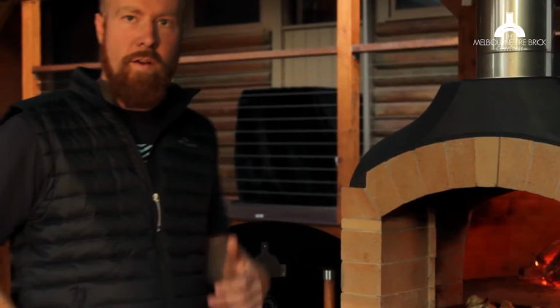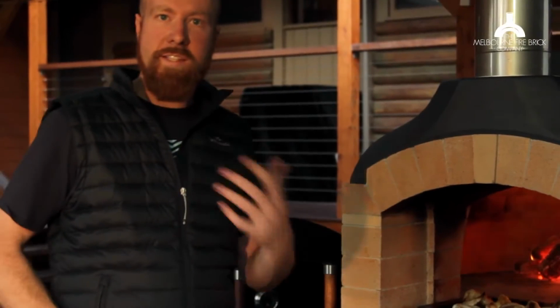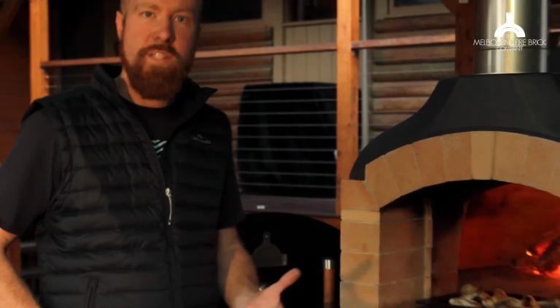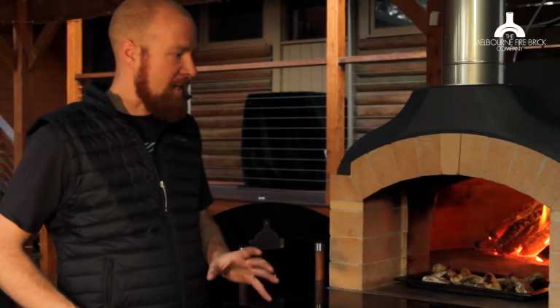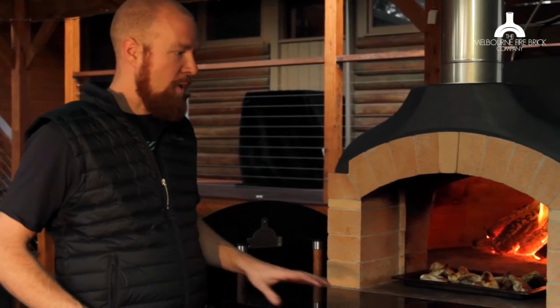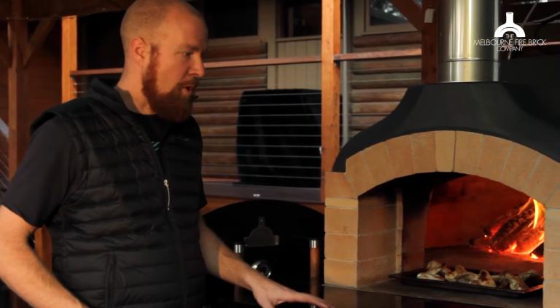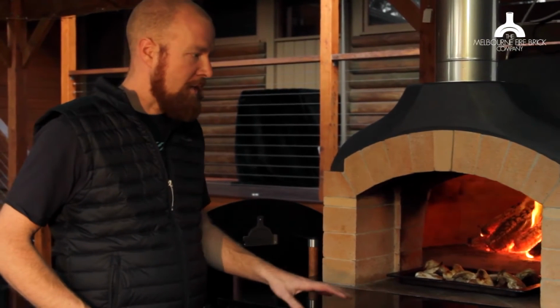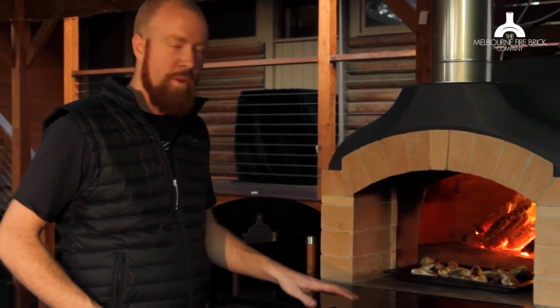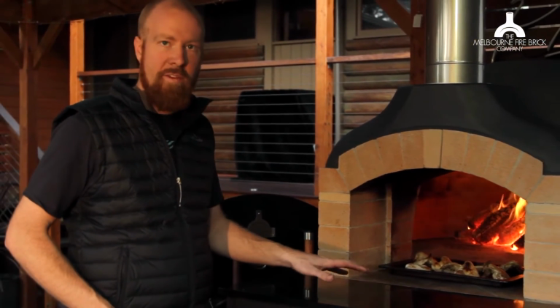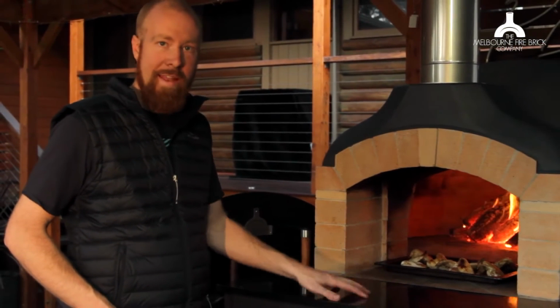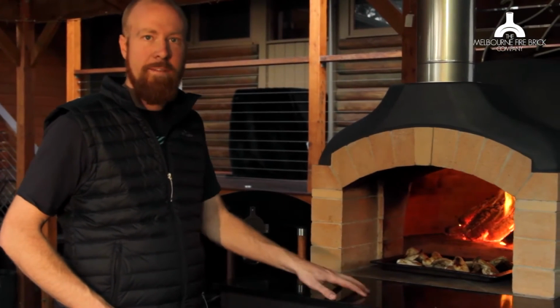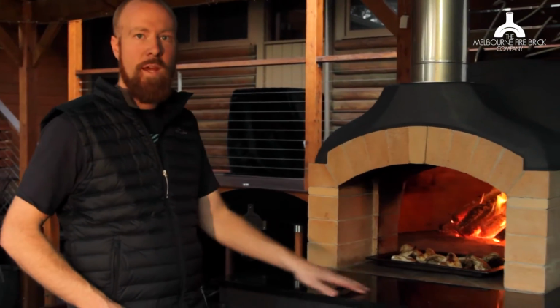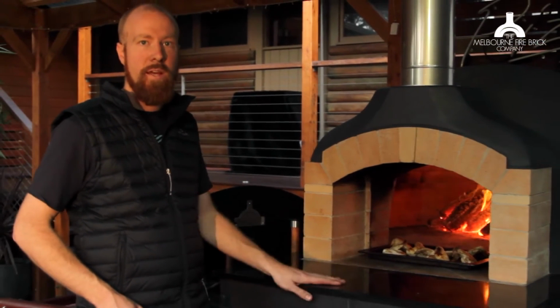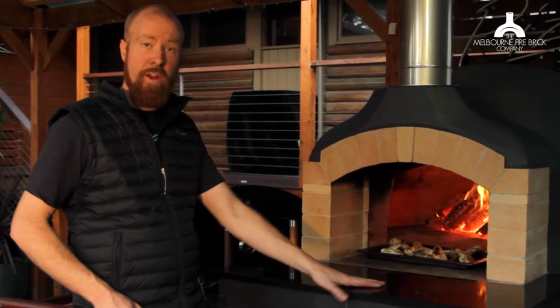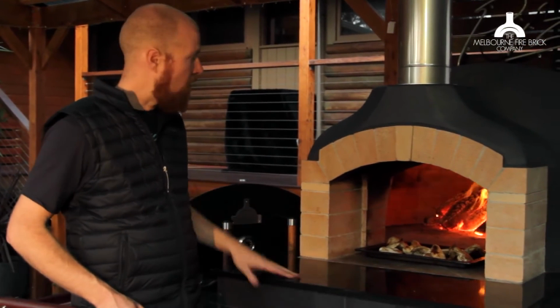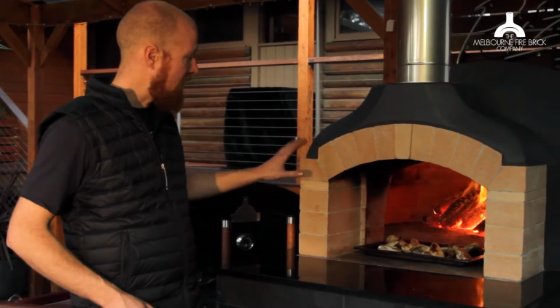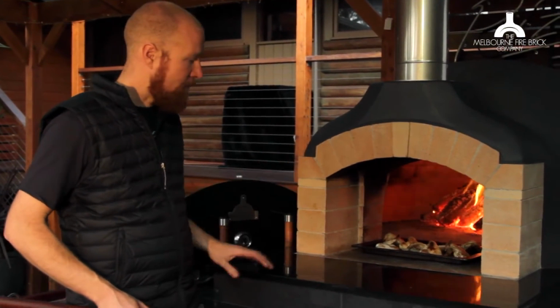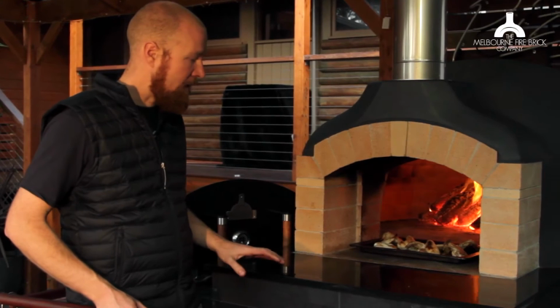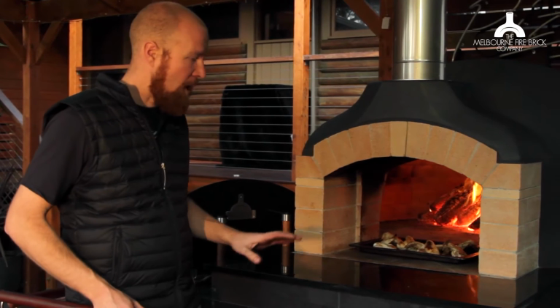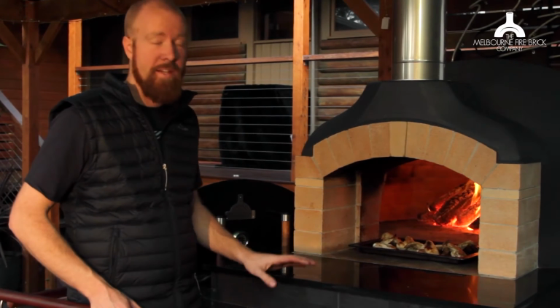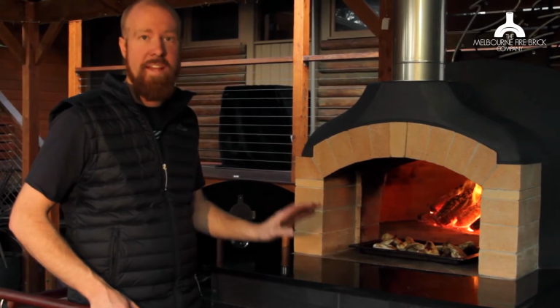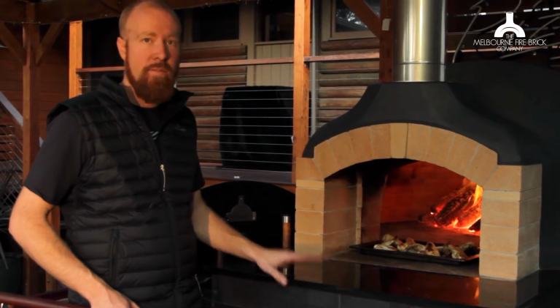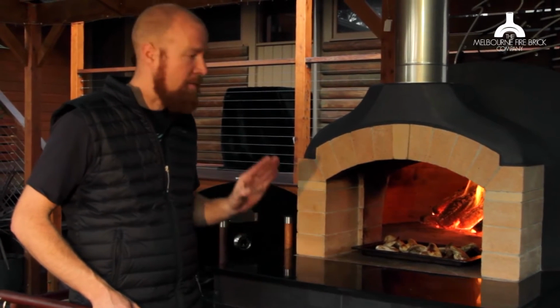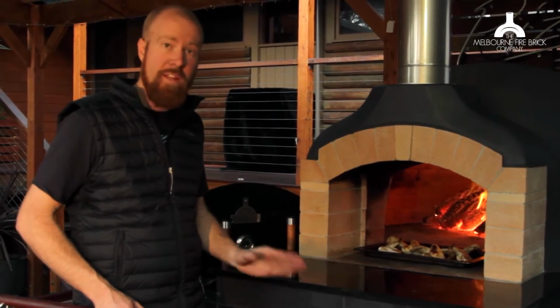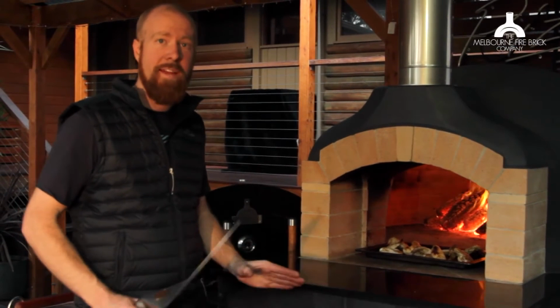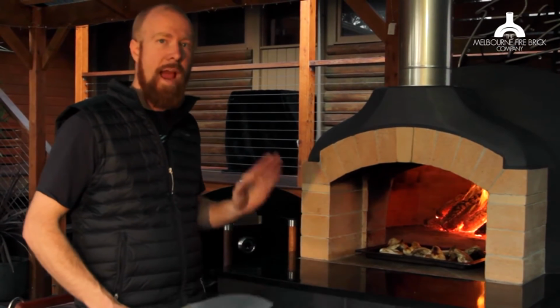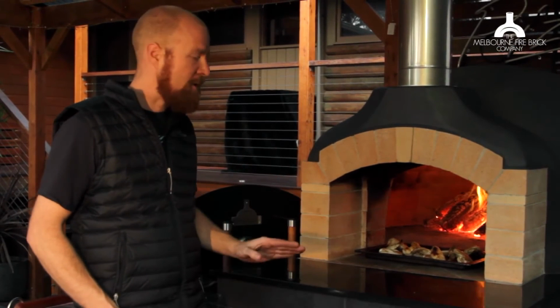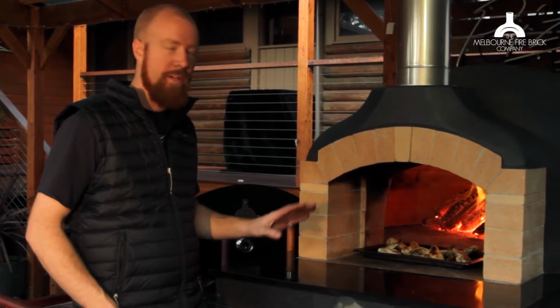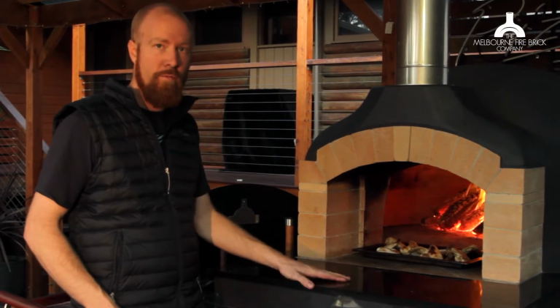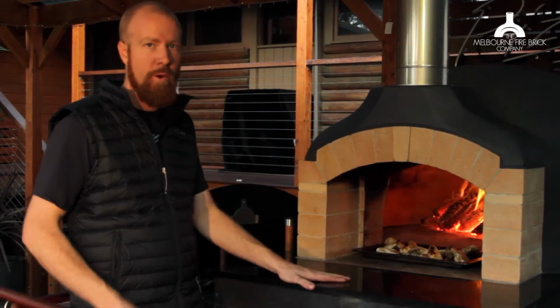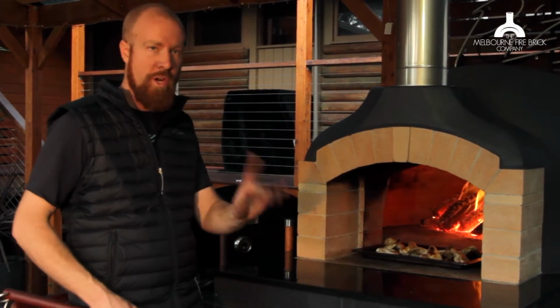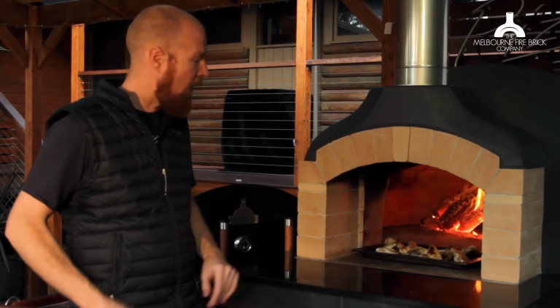I've had some customers ask me whether or not it's worth having a landing in front of the oven, and my answer is yes. If you can fit the landing, absolutely go for it, and I want to show you why.